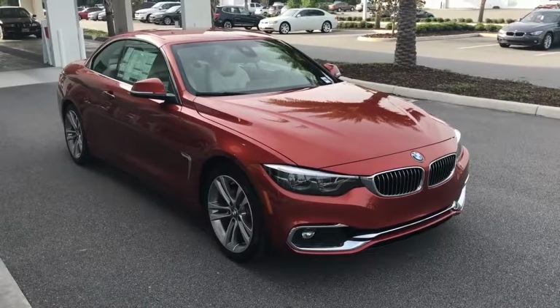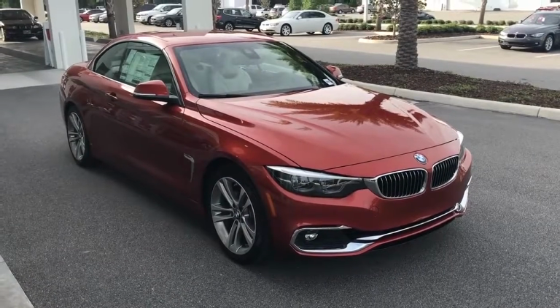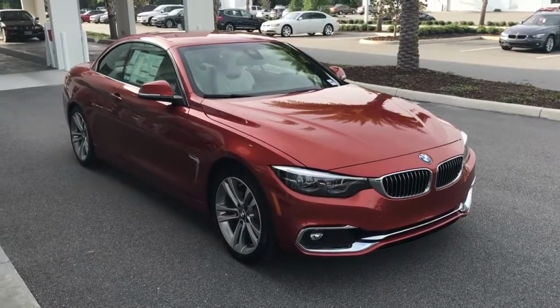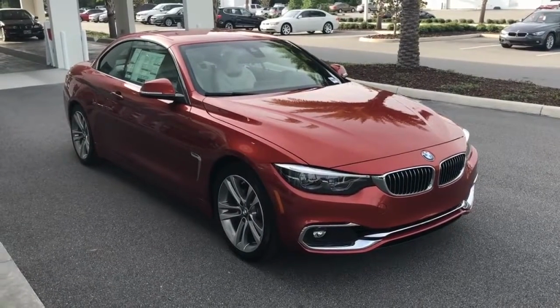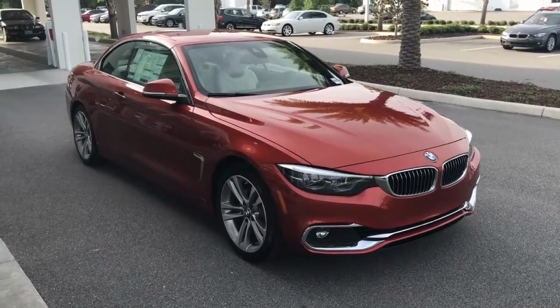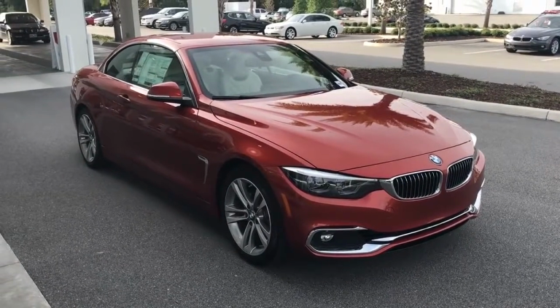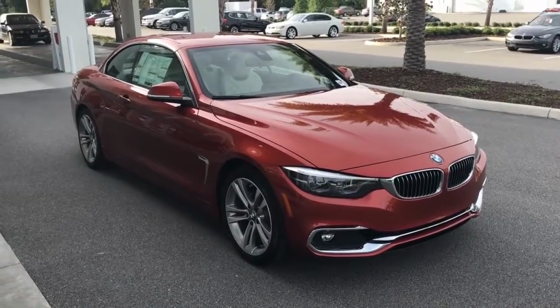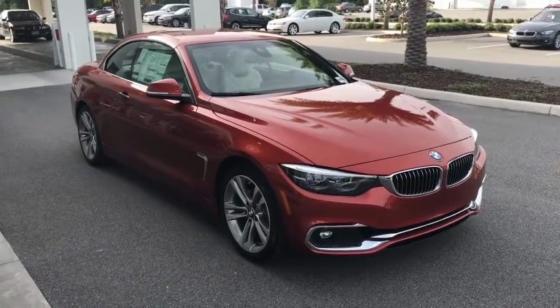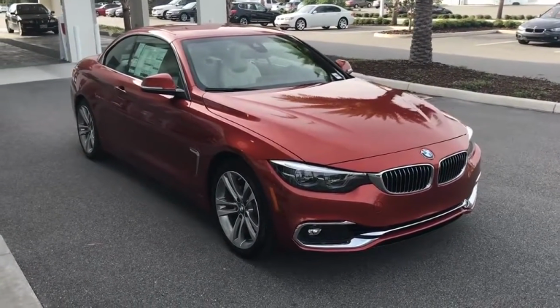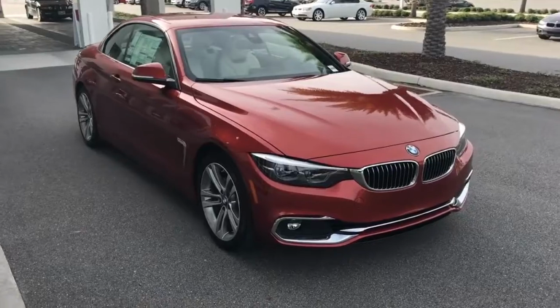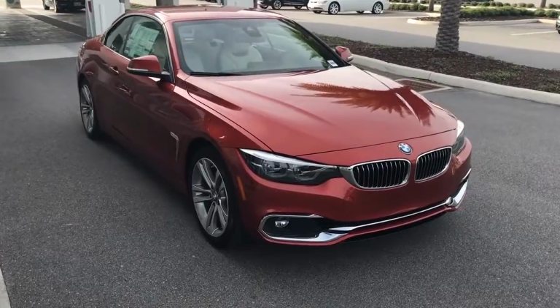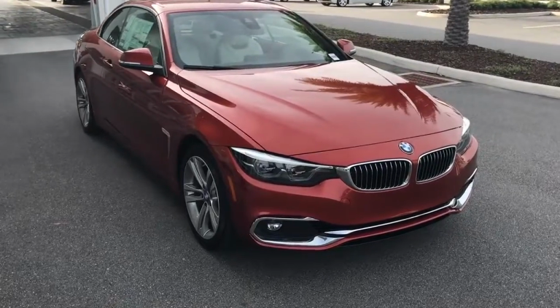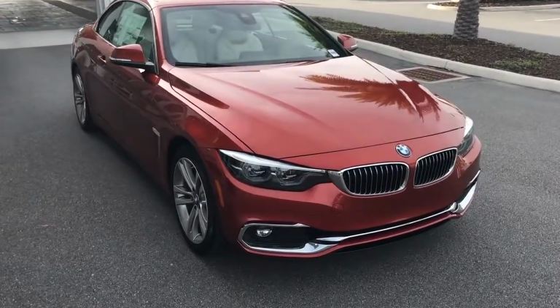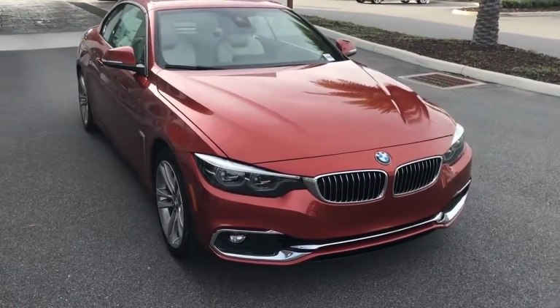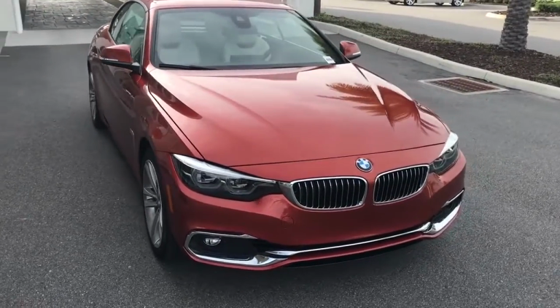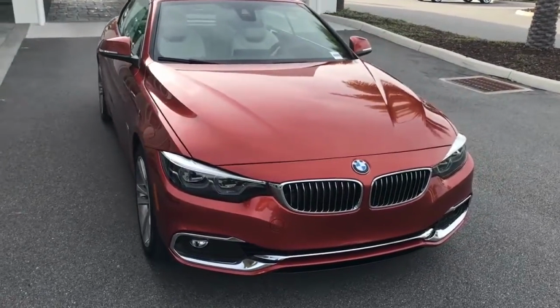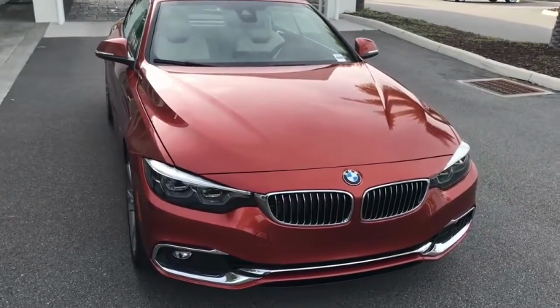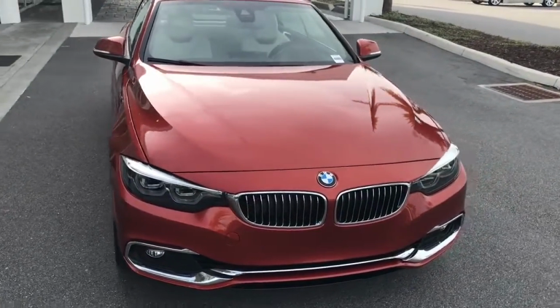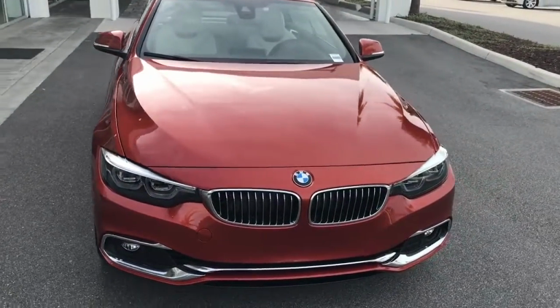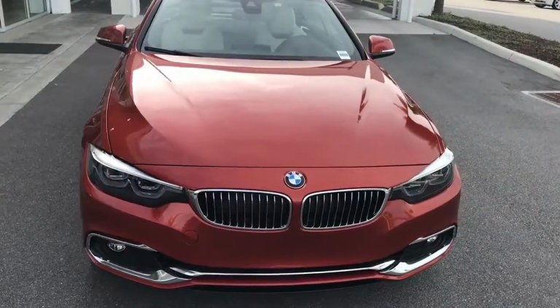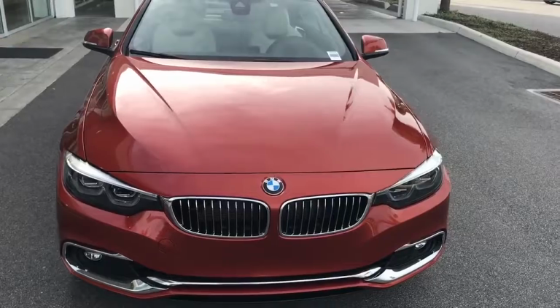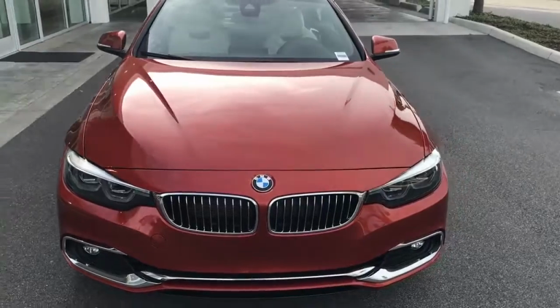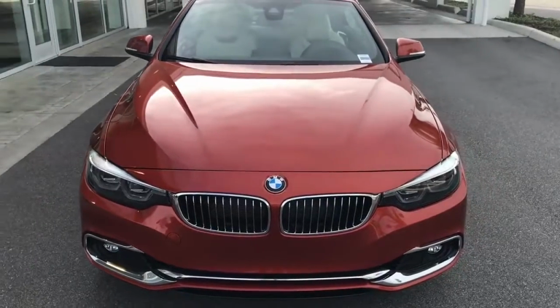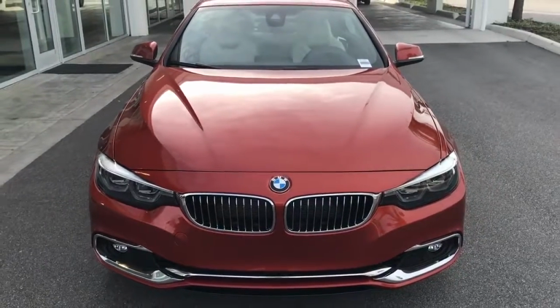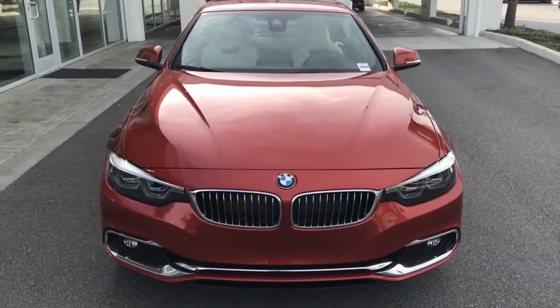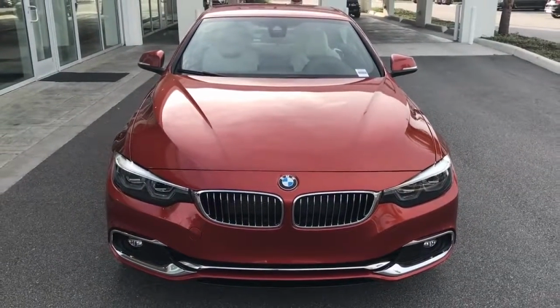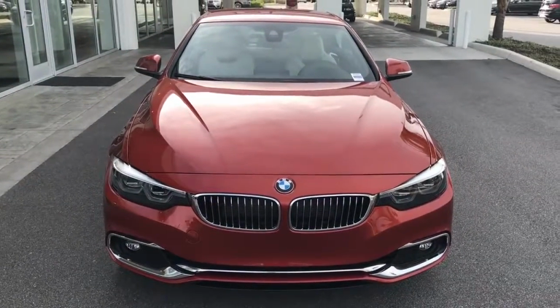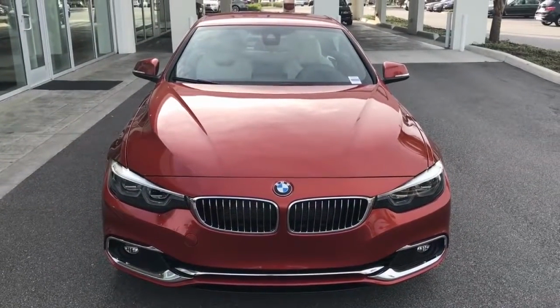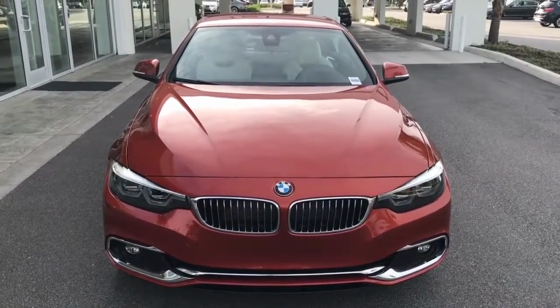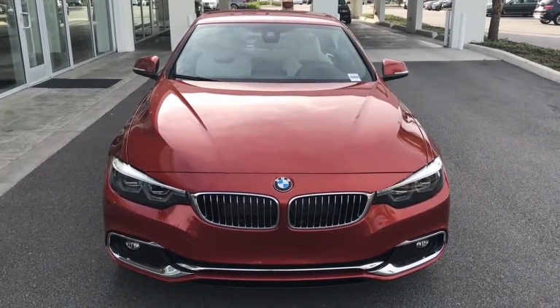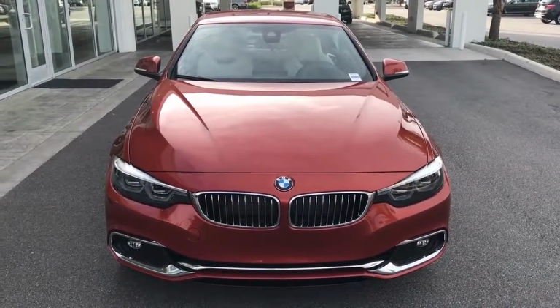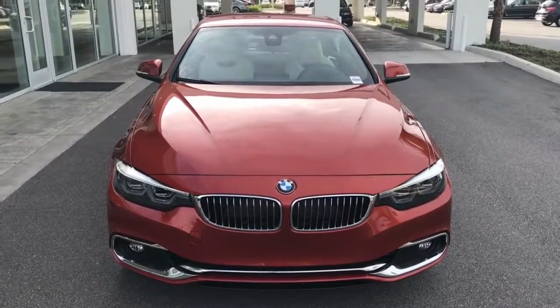Hello, it's Matt from BMW of Ocala here to show you the 2018 BMW 430i convertible. We have a gorgeous color here — it's going to be sunset orange metallic, brand new for 2018.